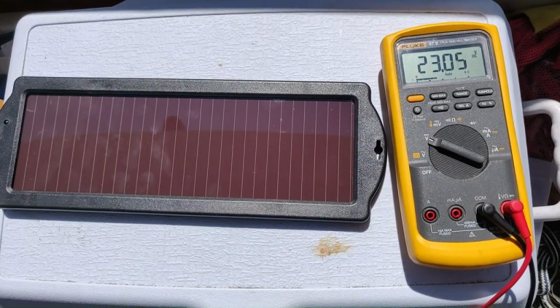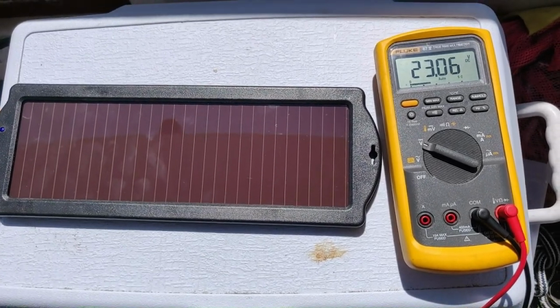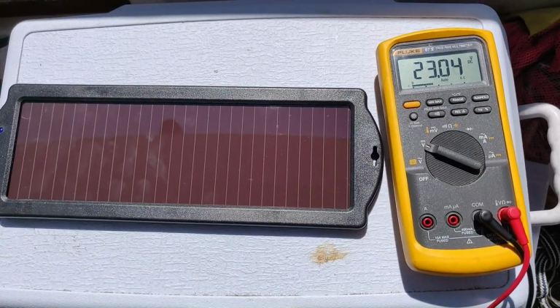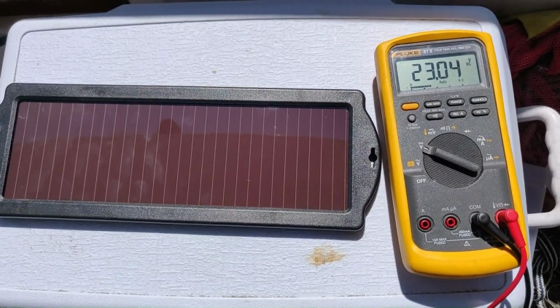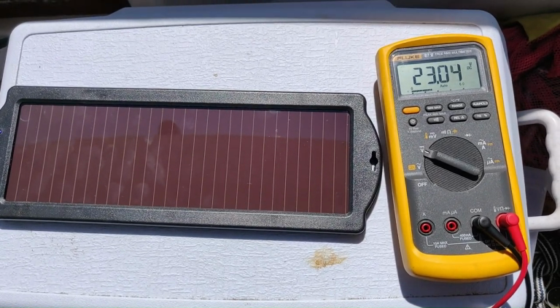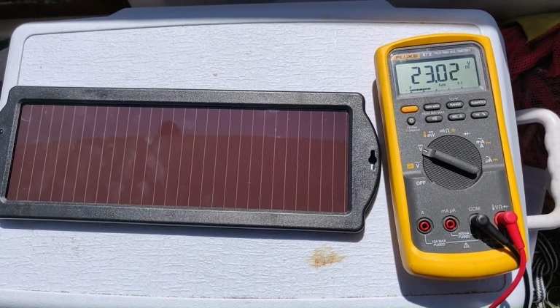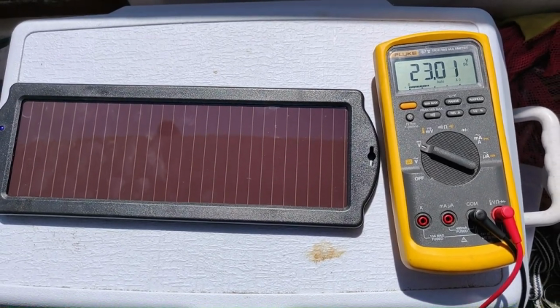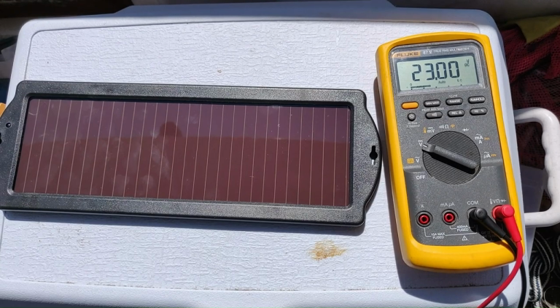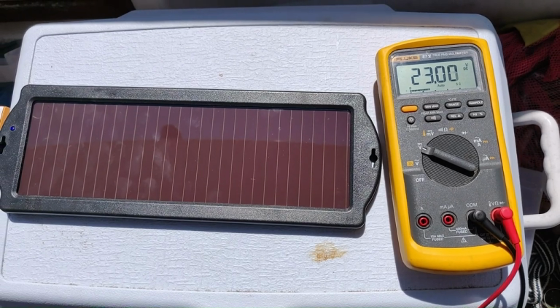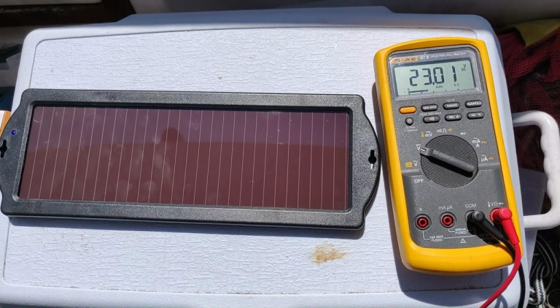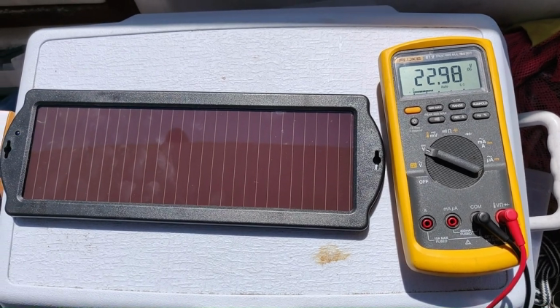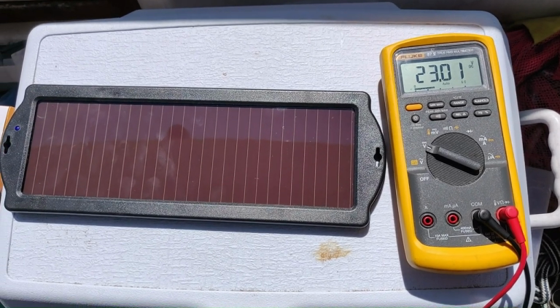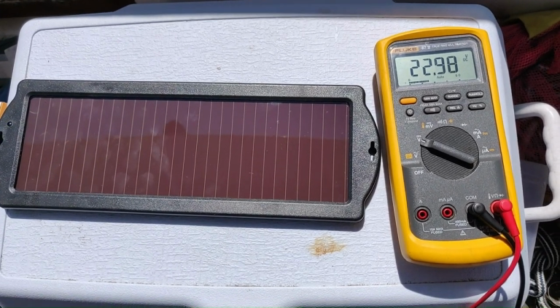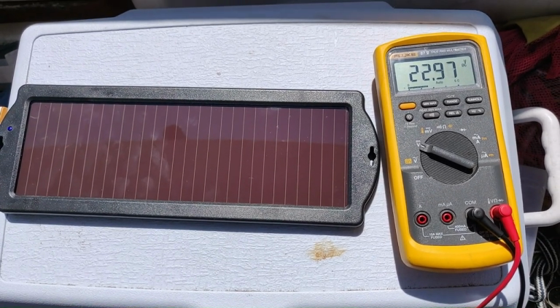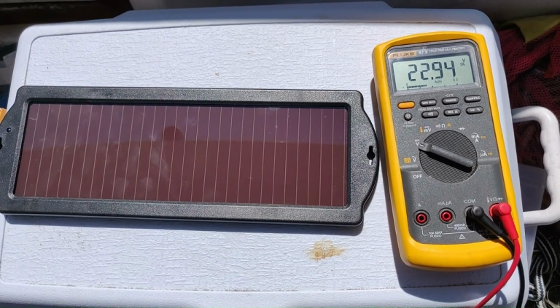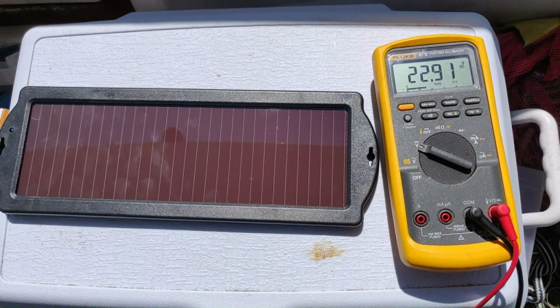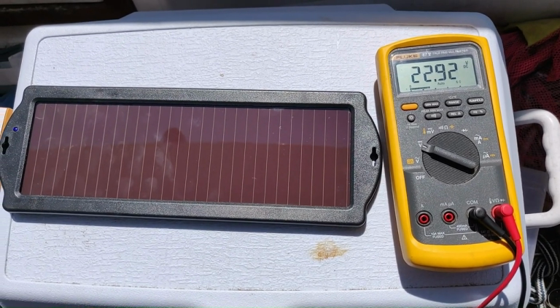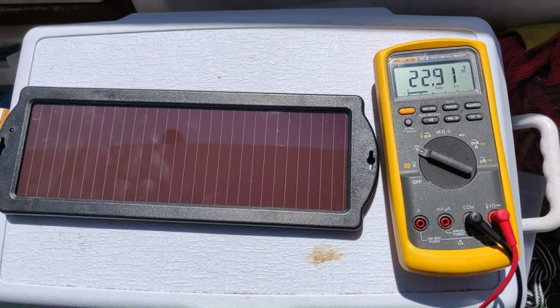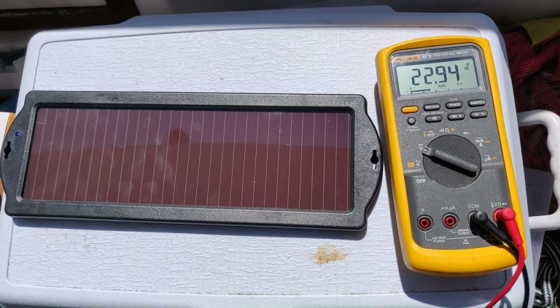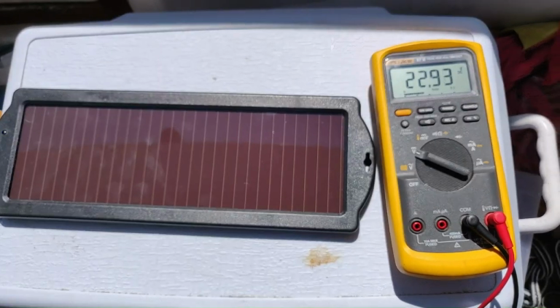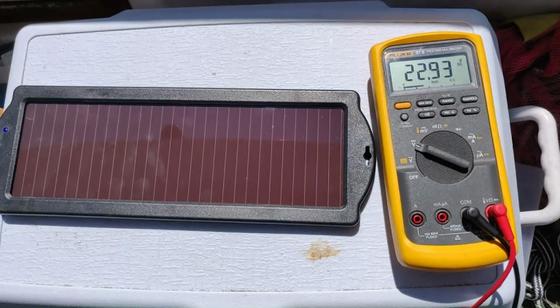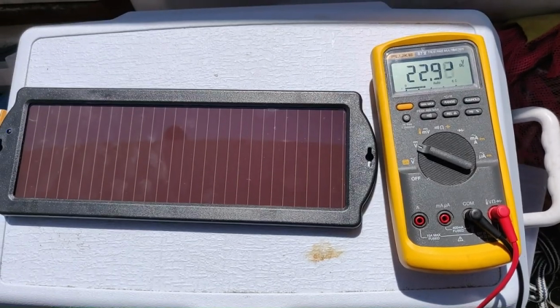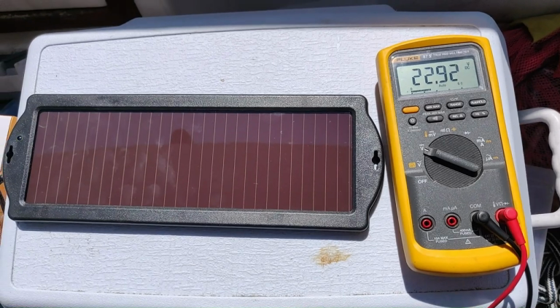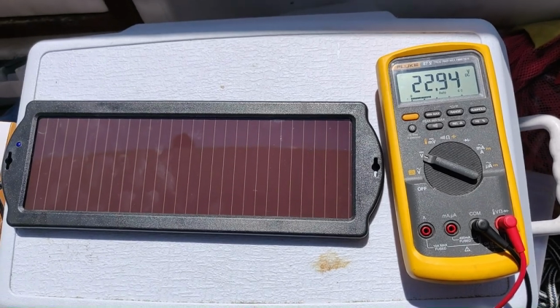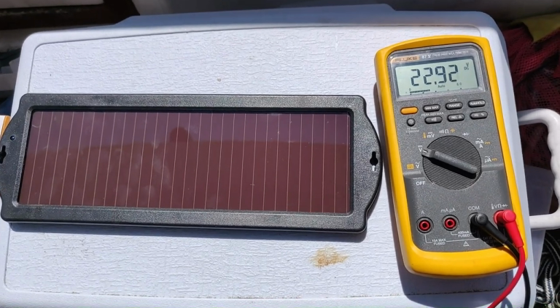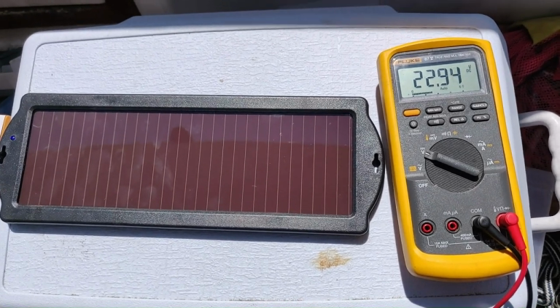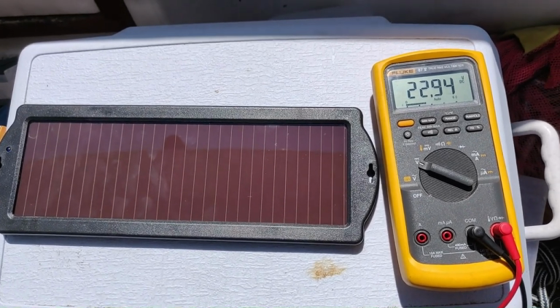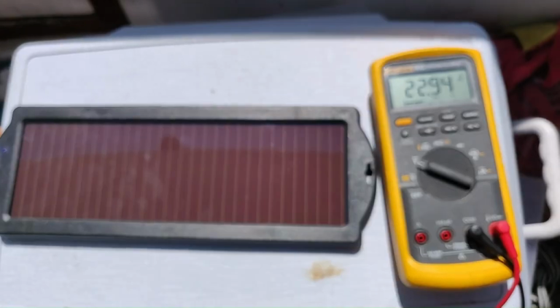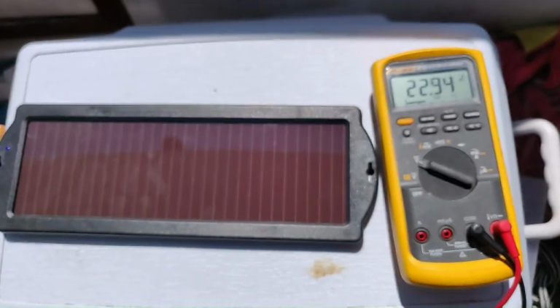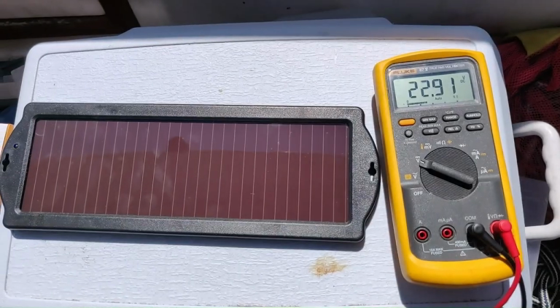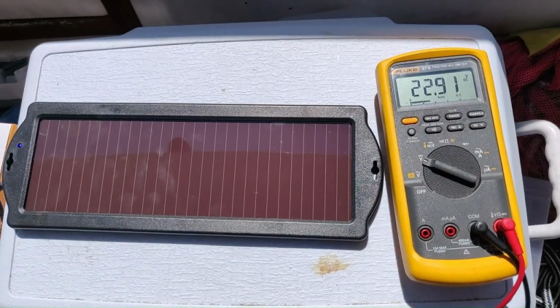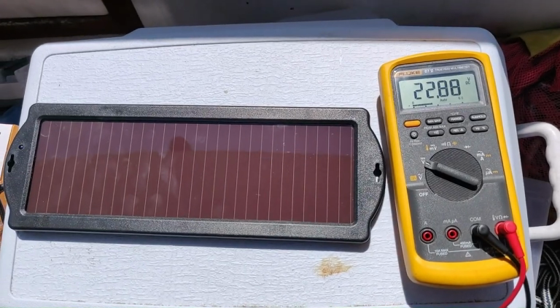But as it gets hotter and hotter, the output voltage drops way off, down to around 13 volts. I'll show that in a minute when it gets there.